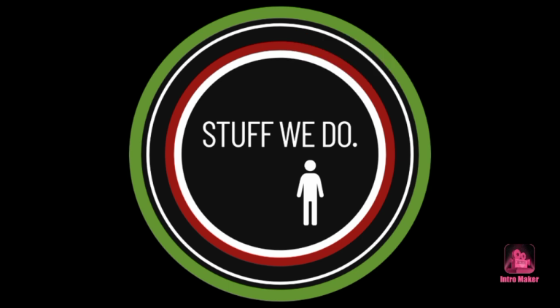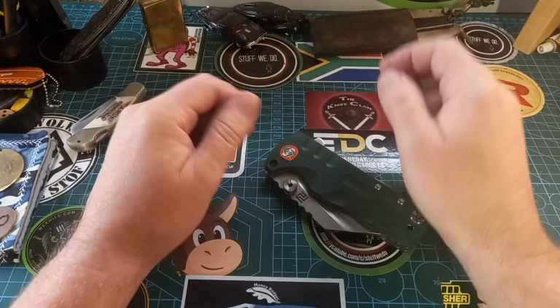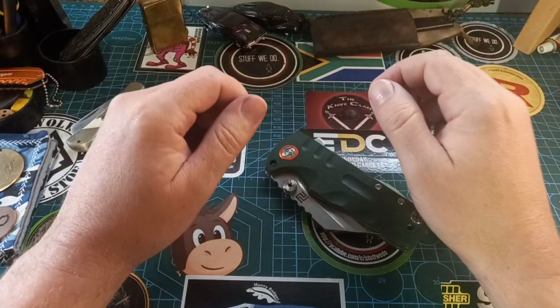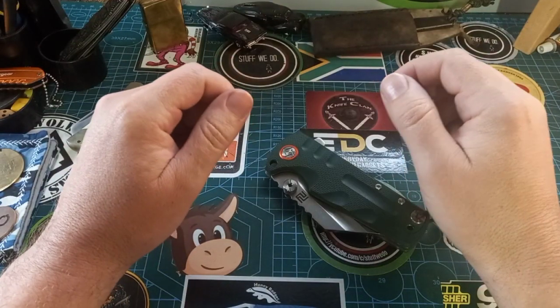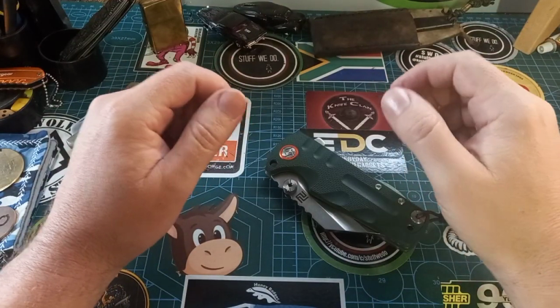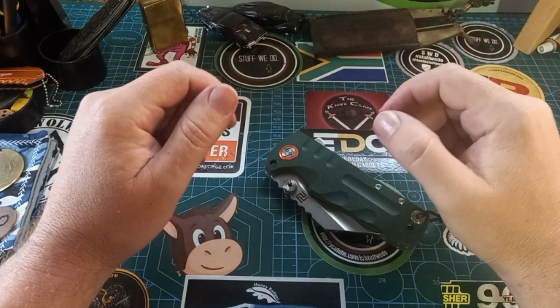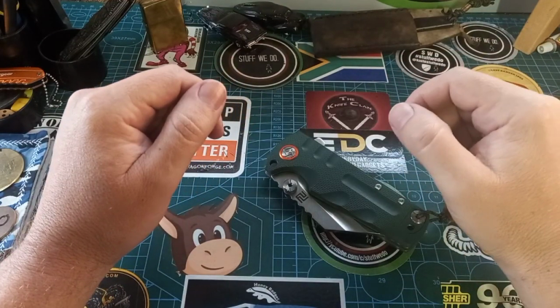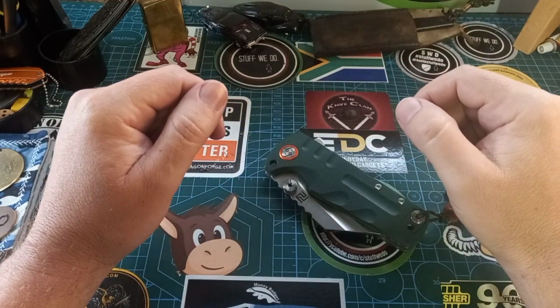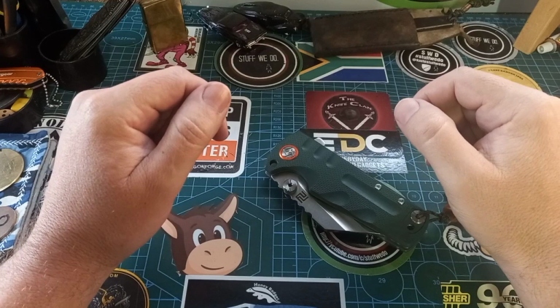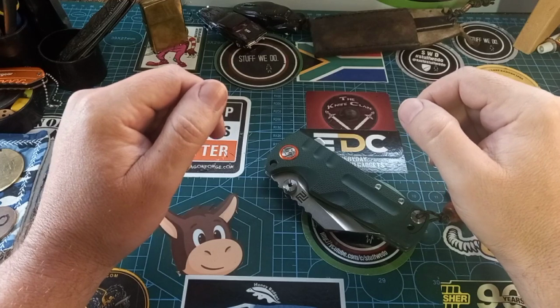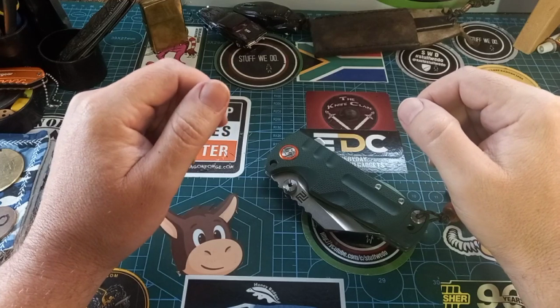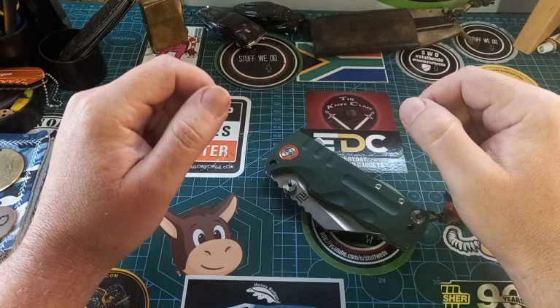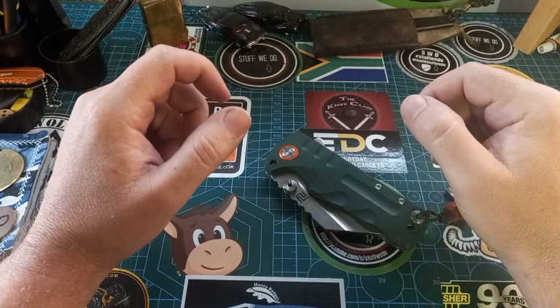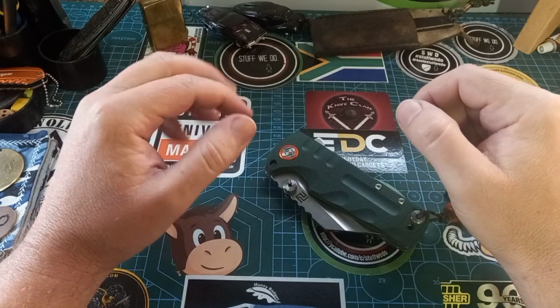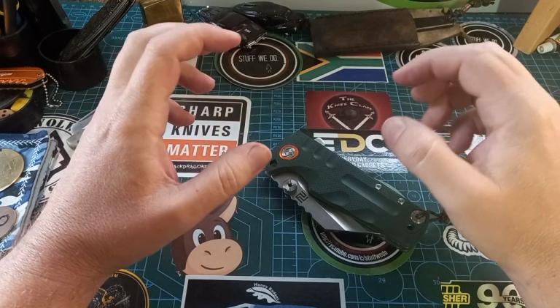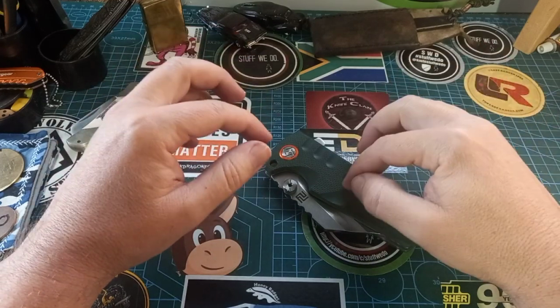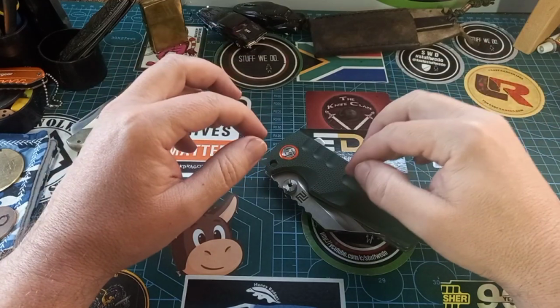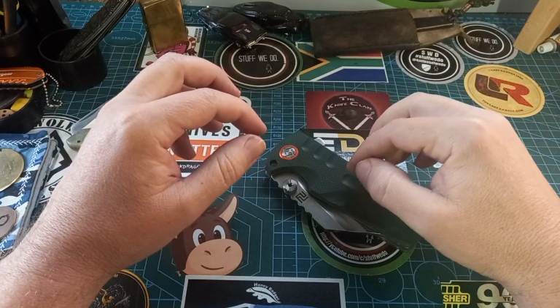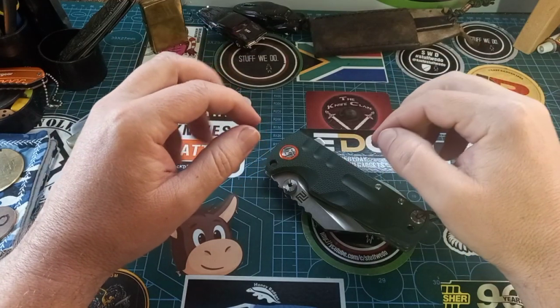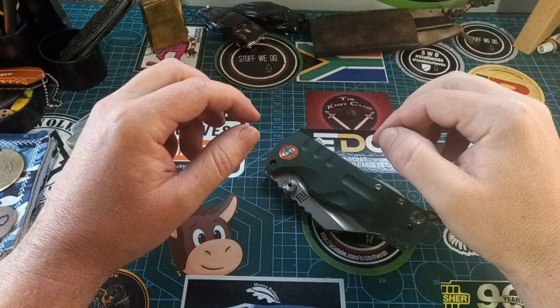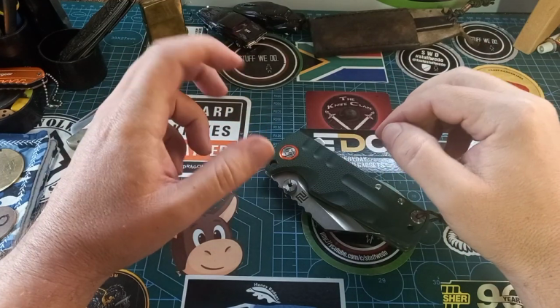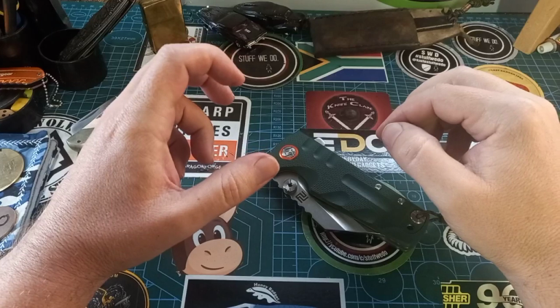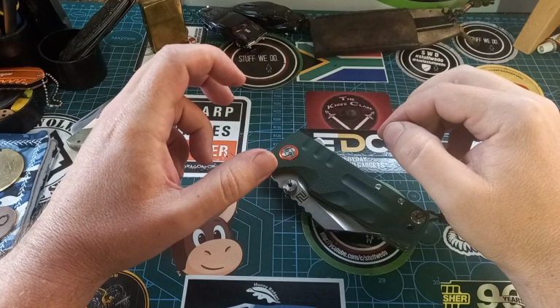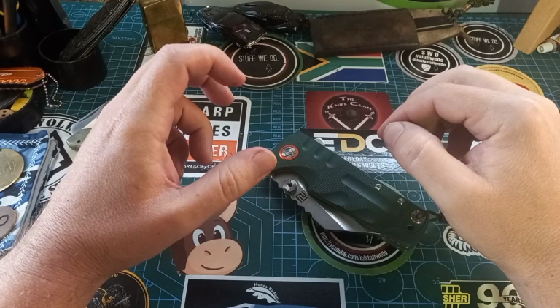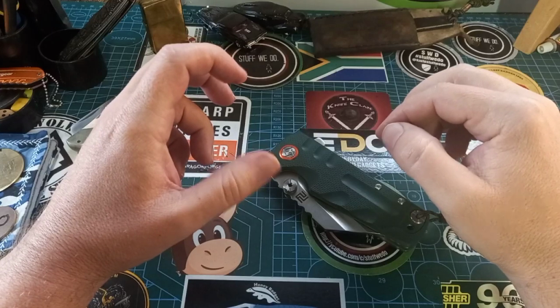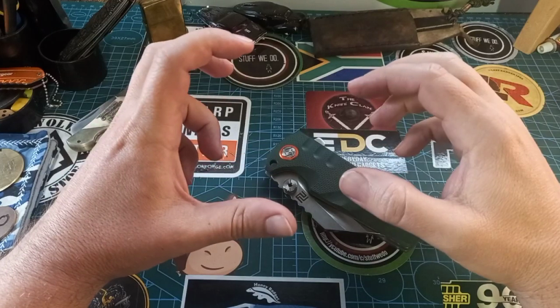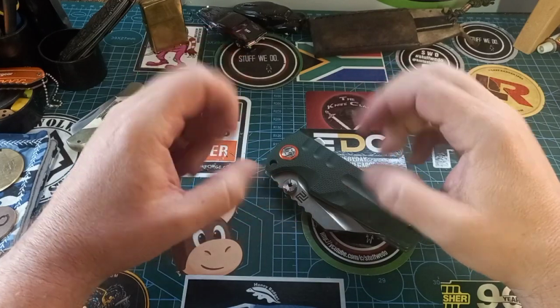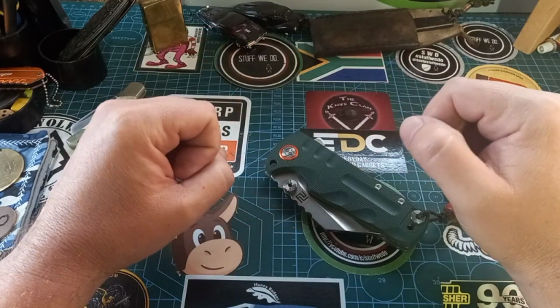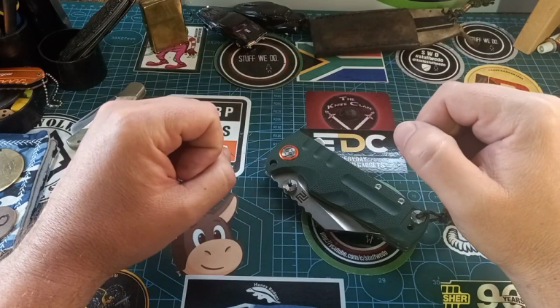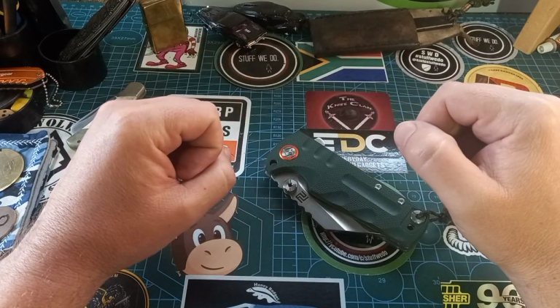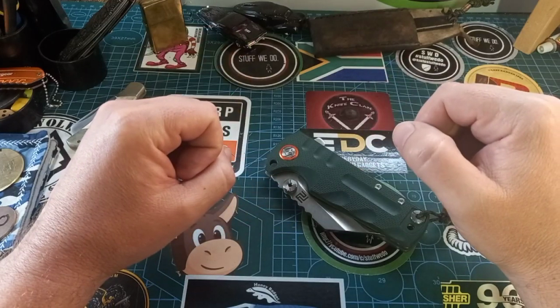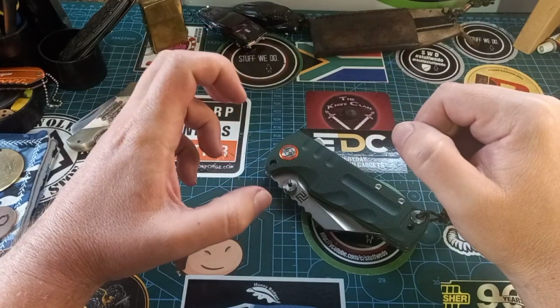Good day world and welcome back to Stuff We Do, where we do all the knife stuff you love — knife reviews, knife tests, knife modifications, and outdoor stuff with knives.